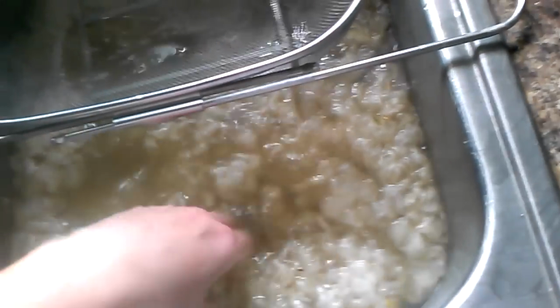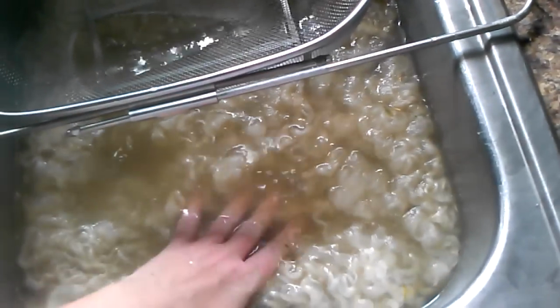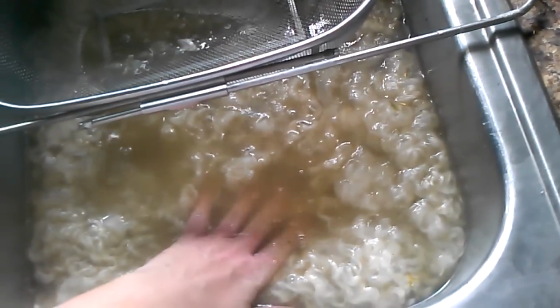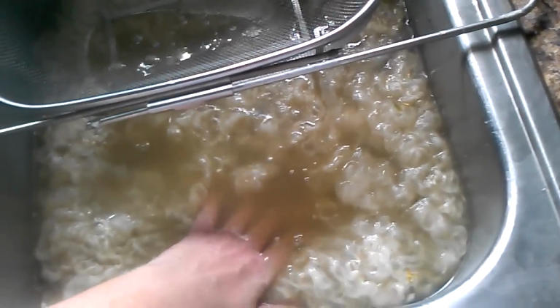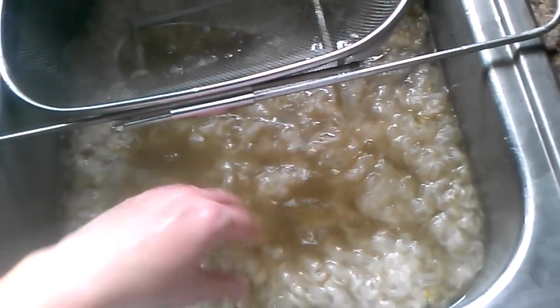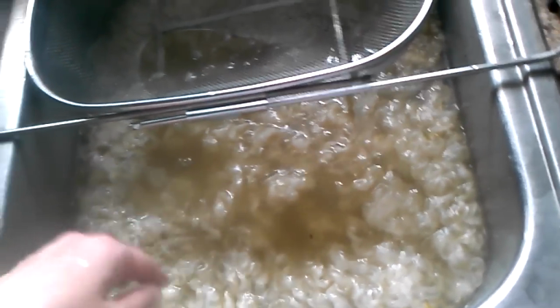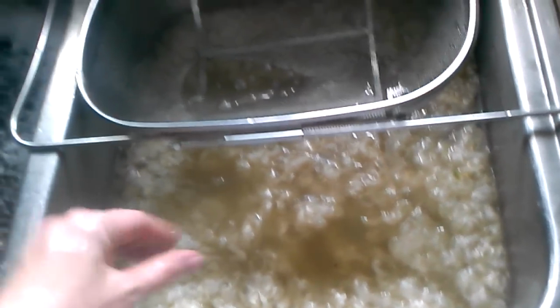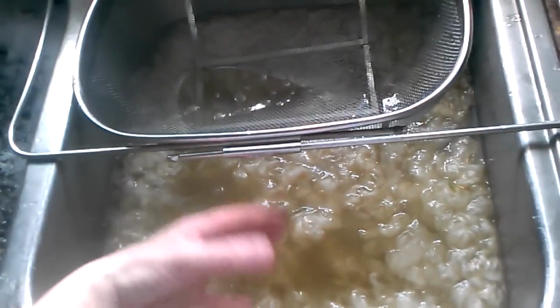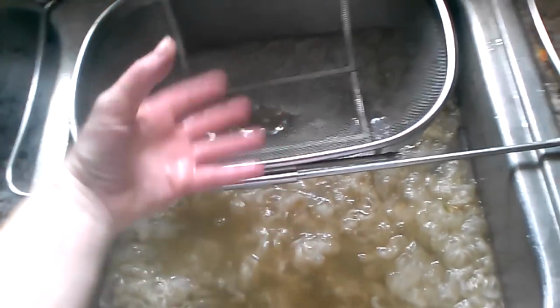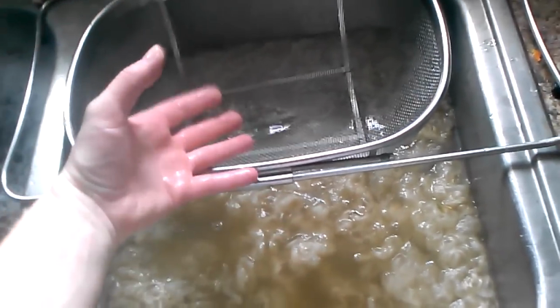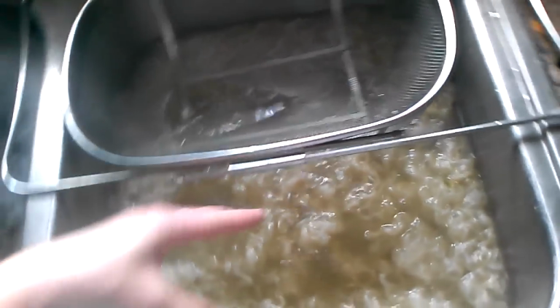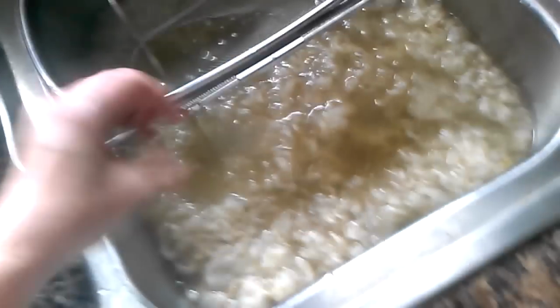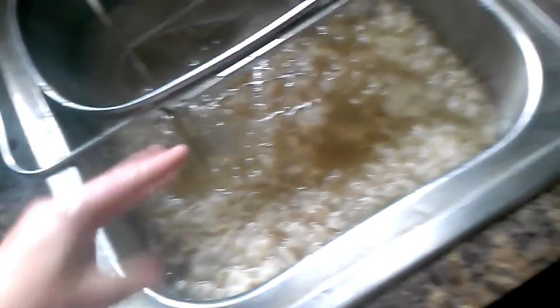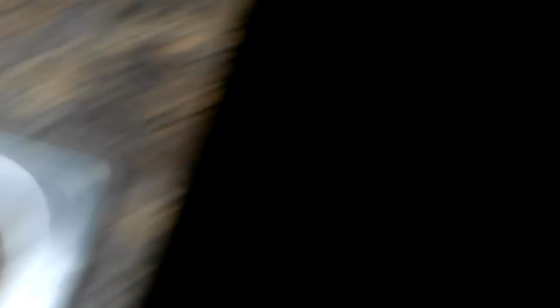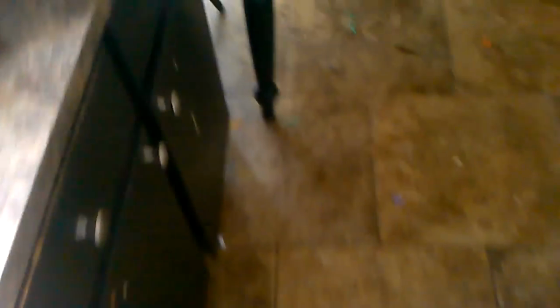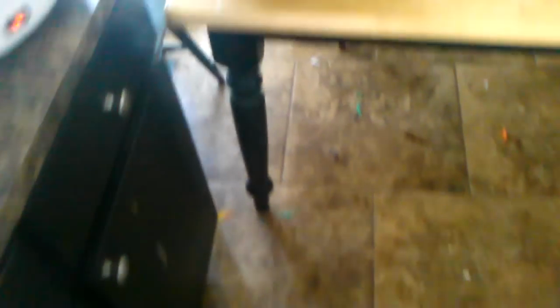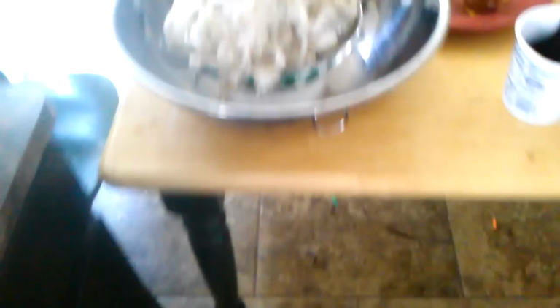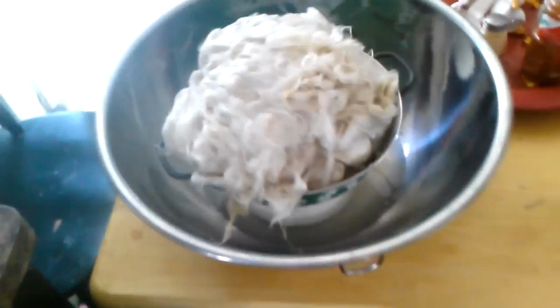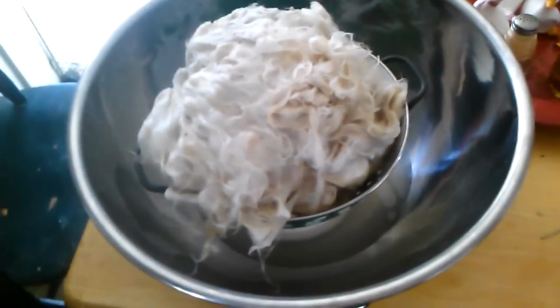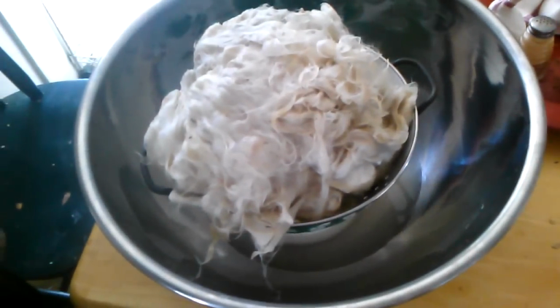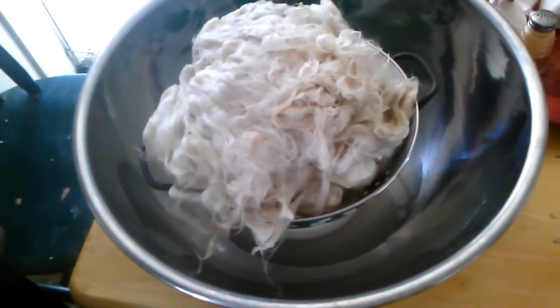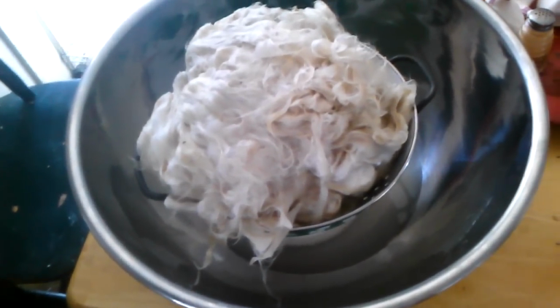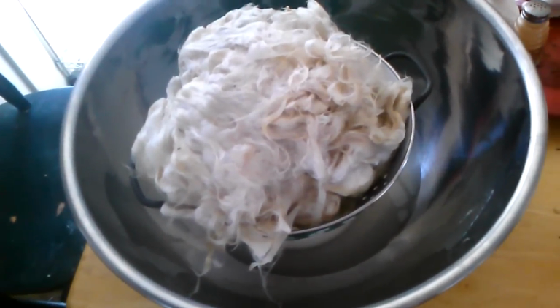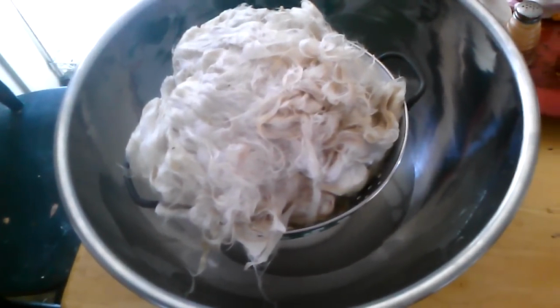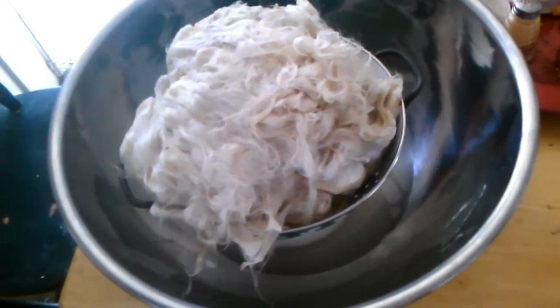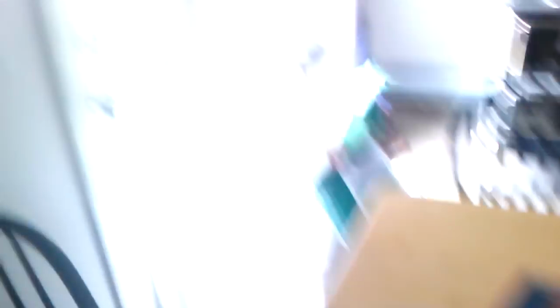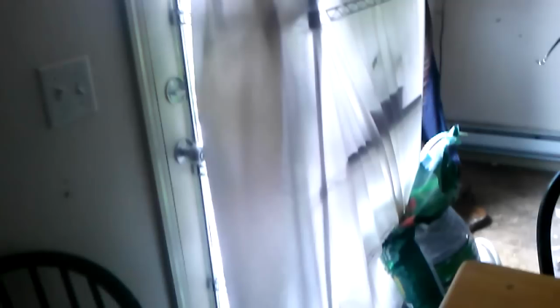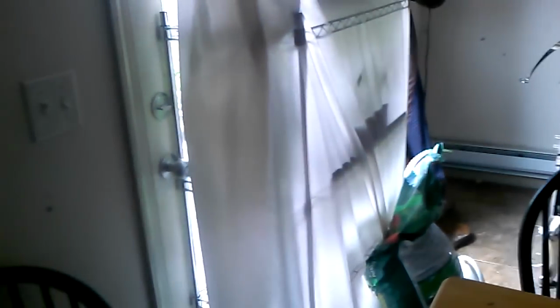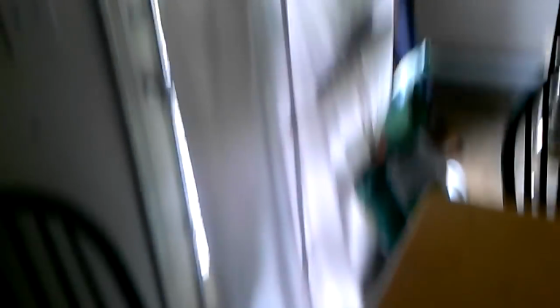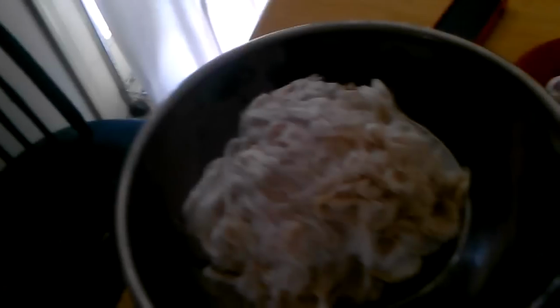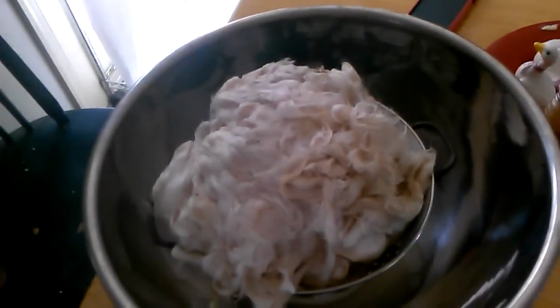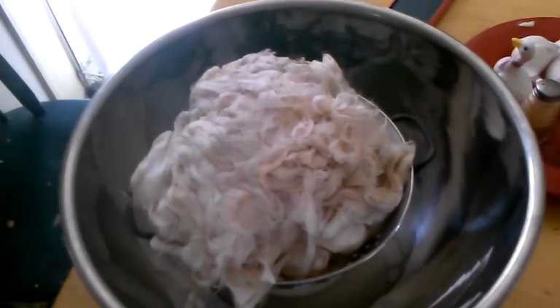You can see how dirty that water is — I'm going to do one more rinse on that. I'll take this, let it drain in here, and then drain it here for its final drain. Then I put it on a rack and let it dry completely.